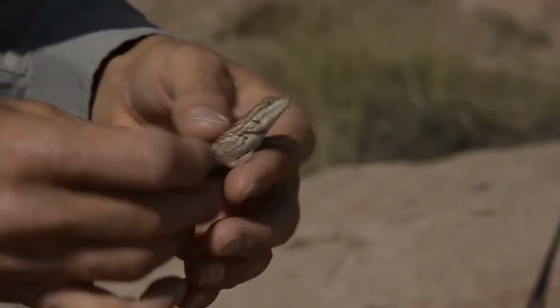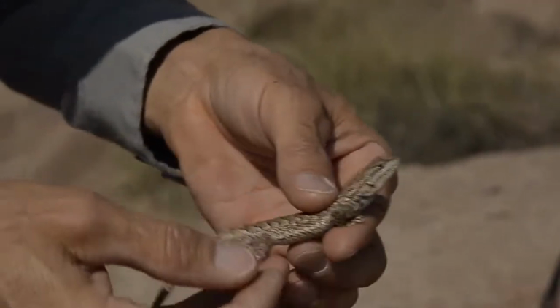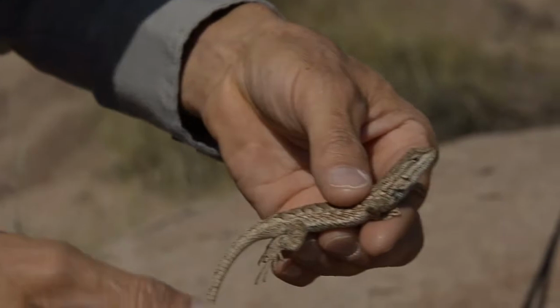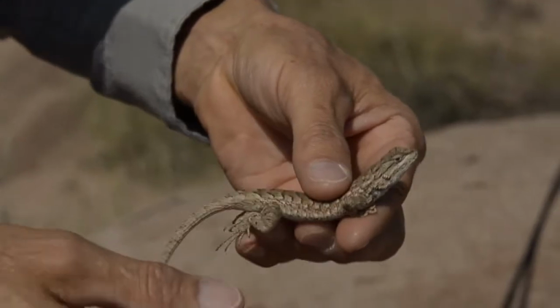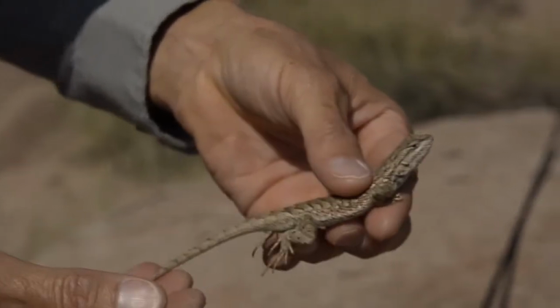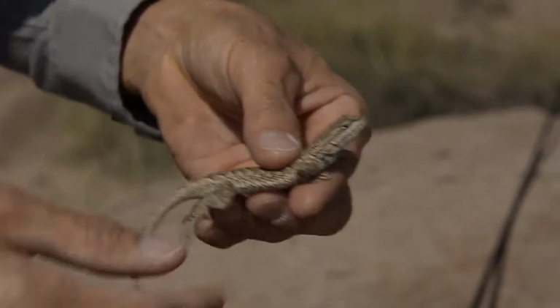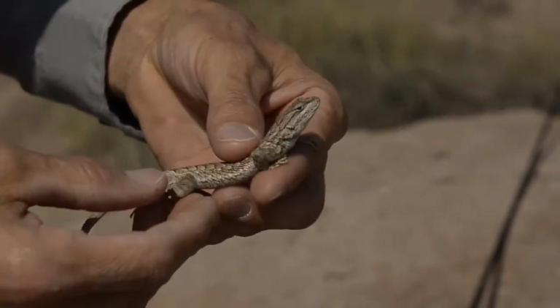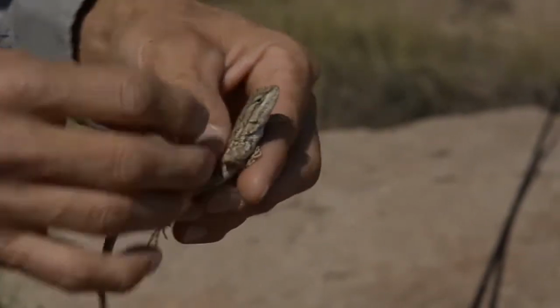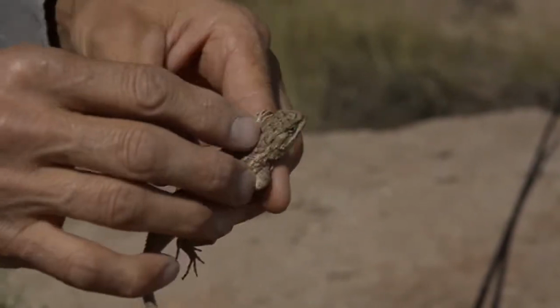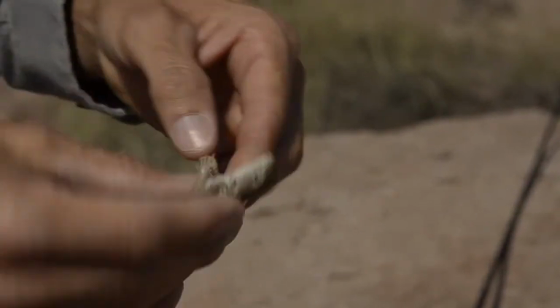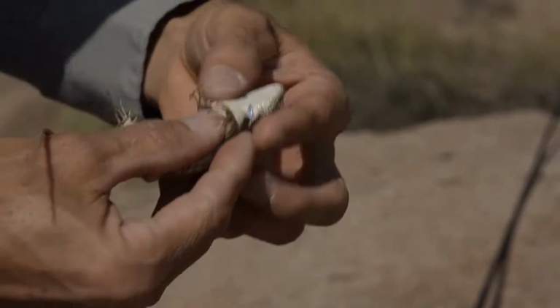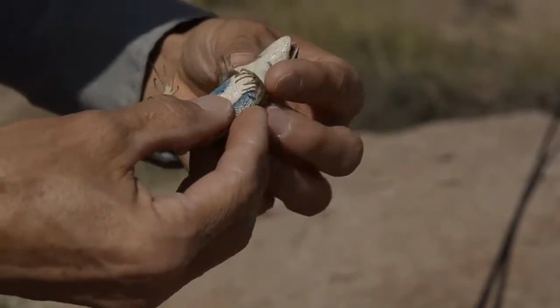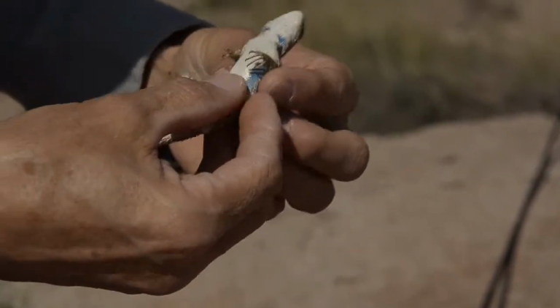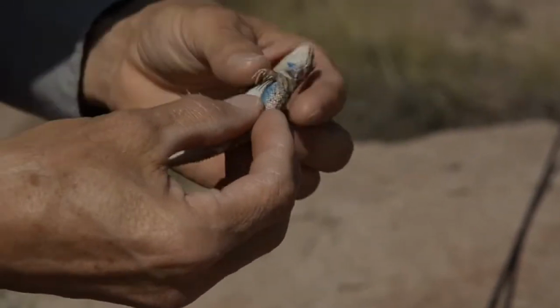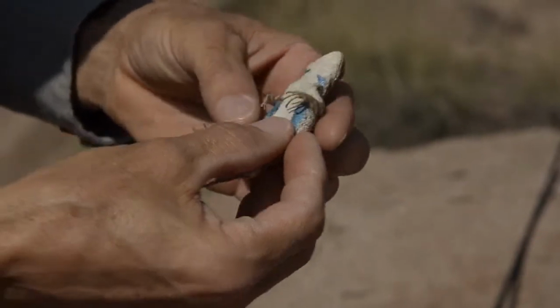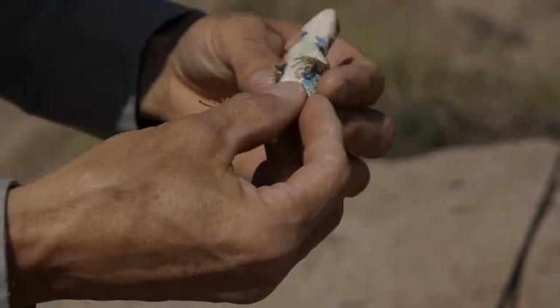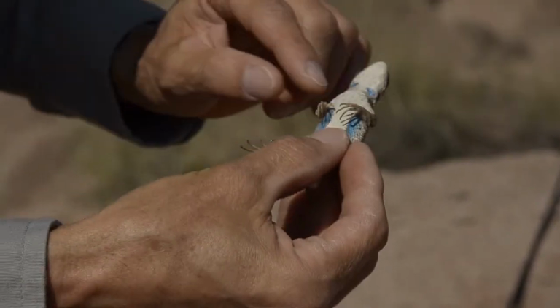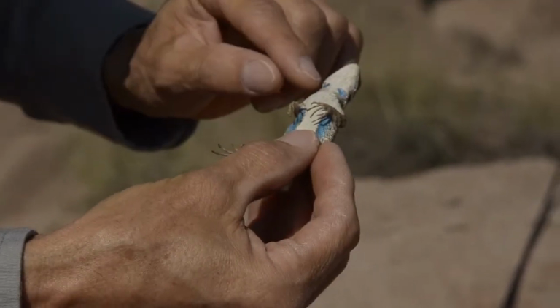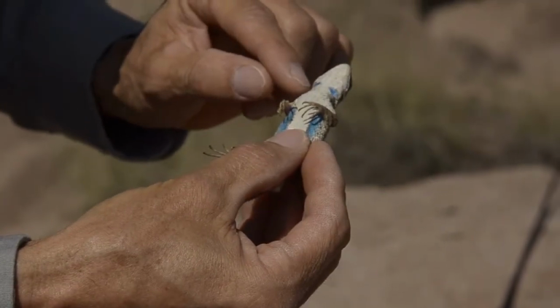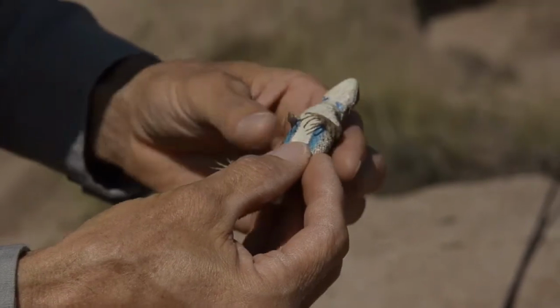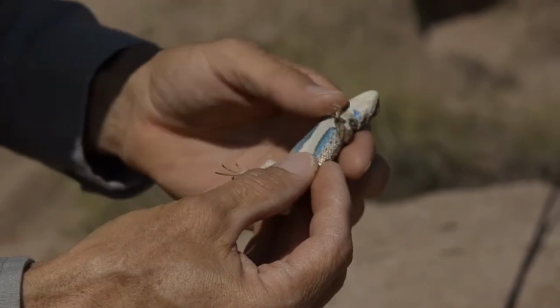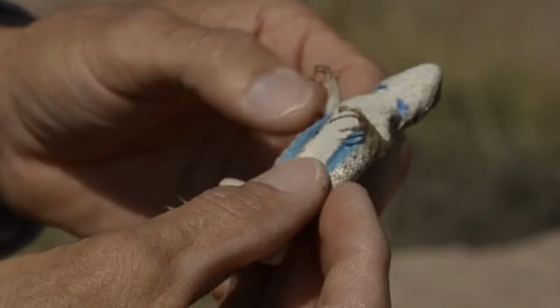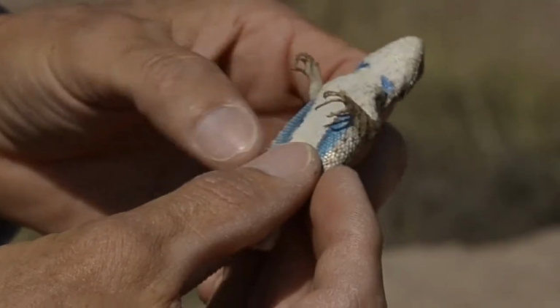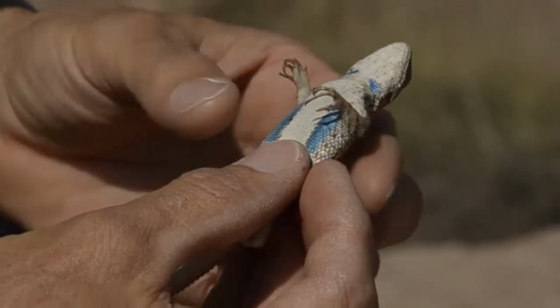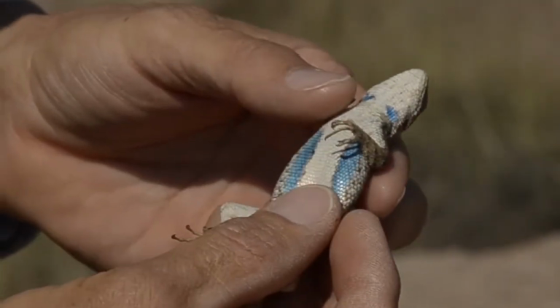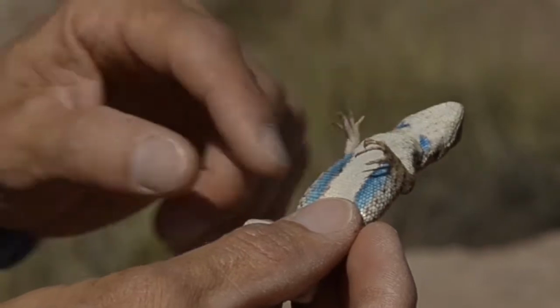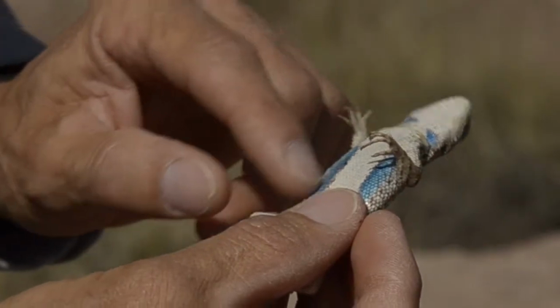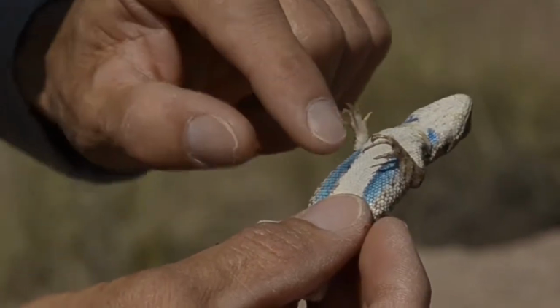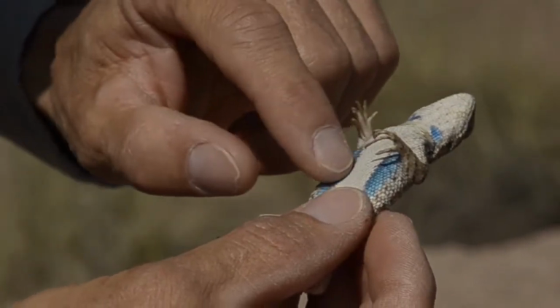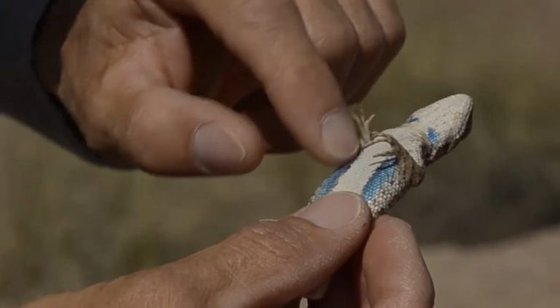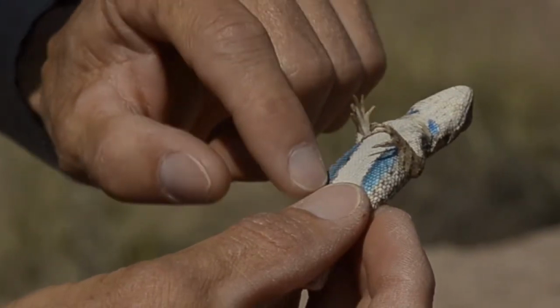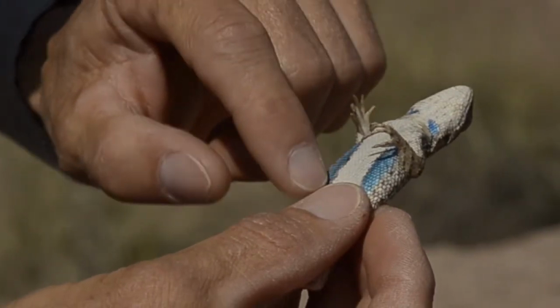This is a Sceloporus tristicus, a plateau-fence lizard. It's a young adult male. One of the diagnostics for this species are these two bright blue throat patches. In the breeding season, you get even more brilliant coloration with this black edge on the side.